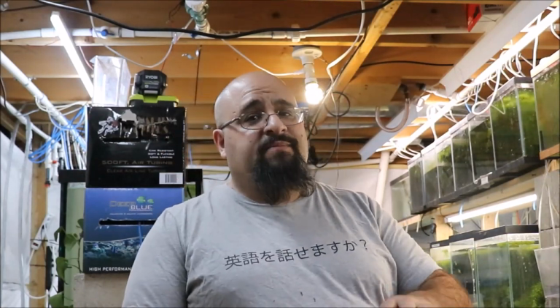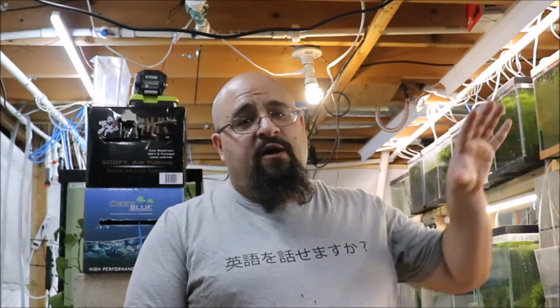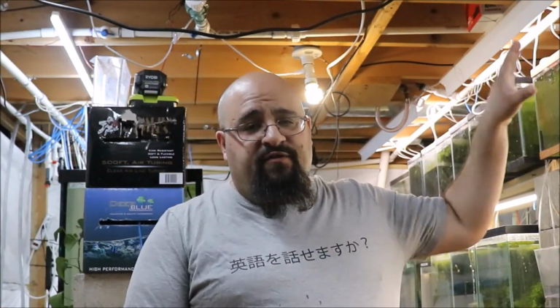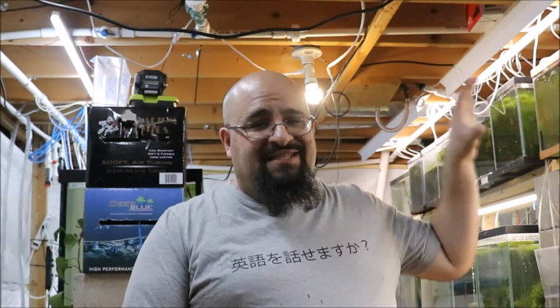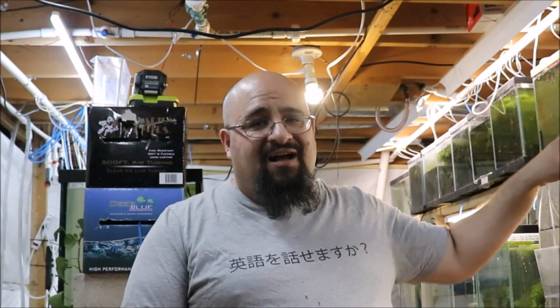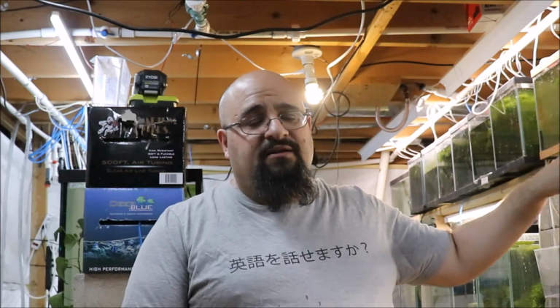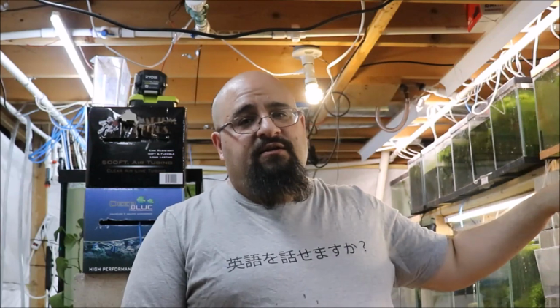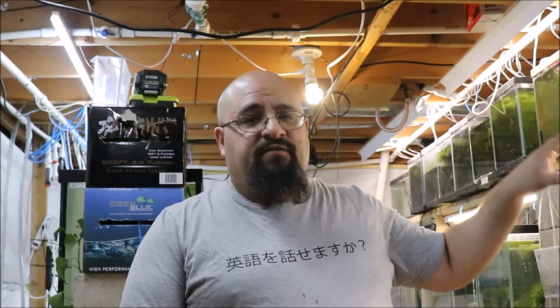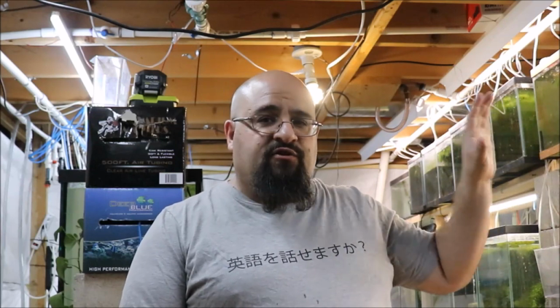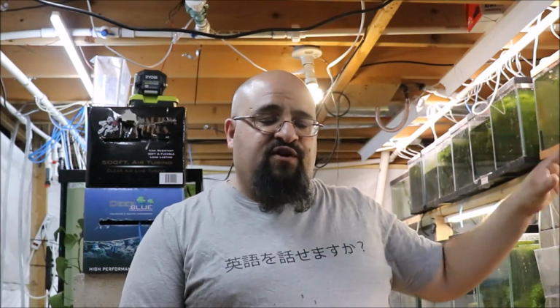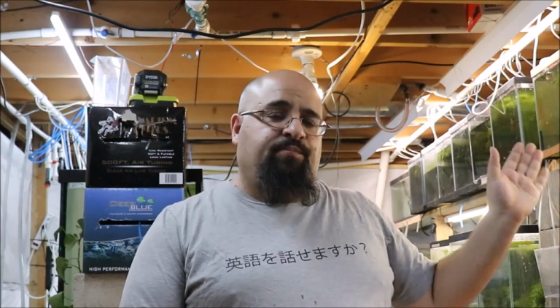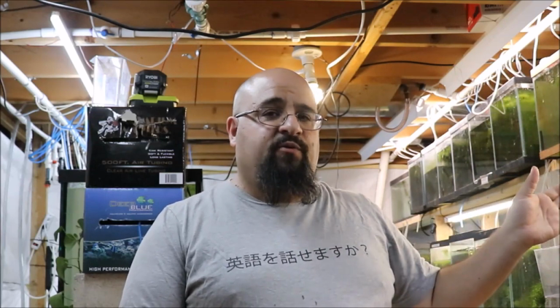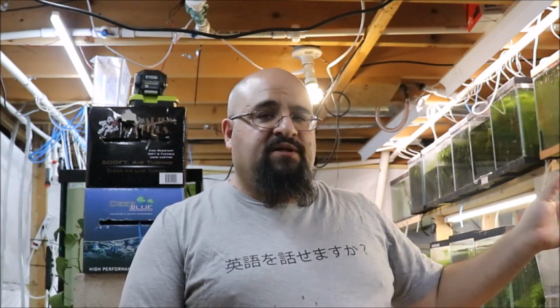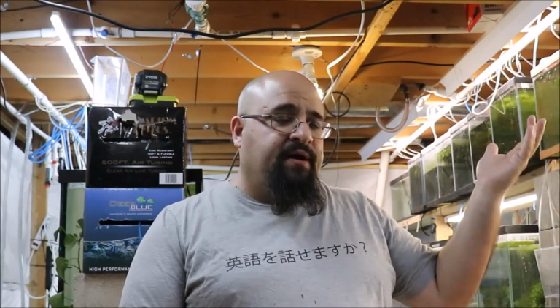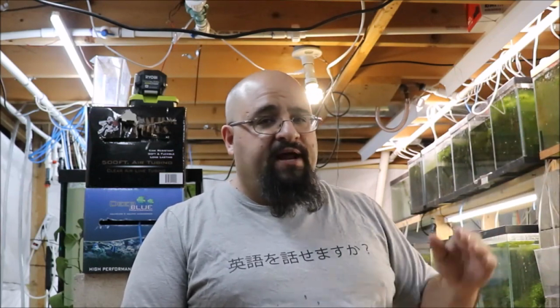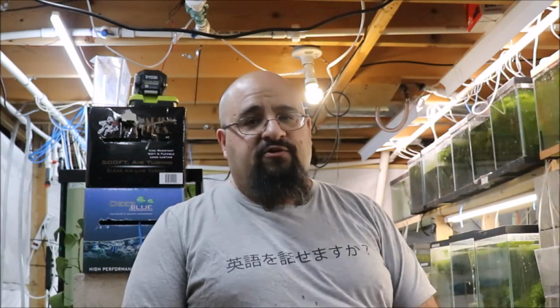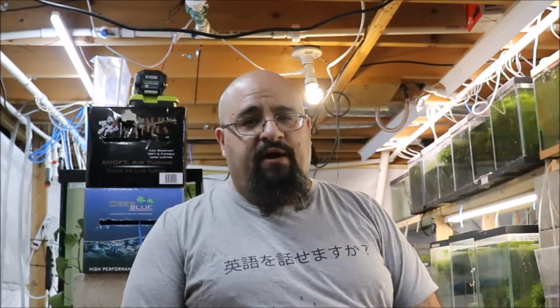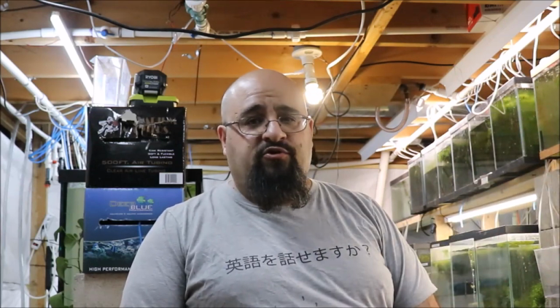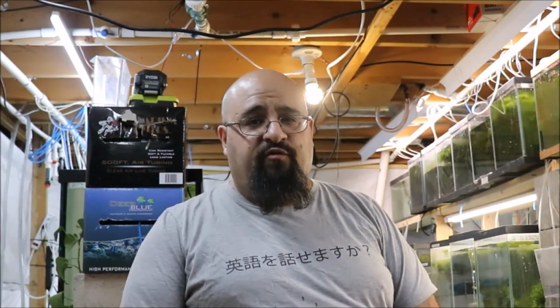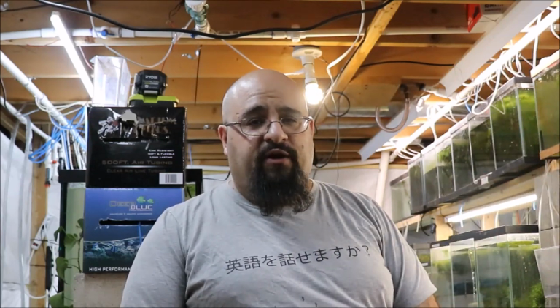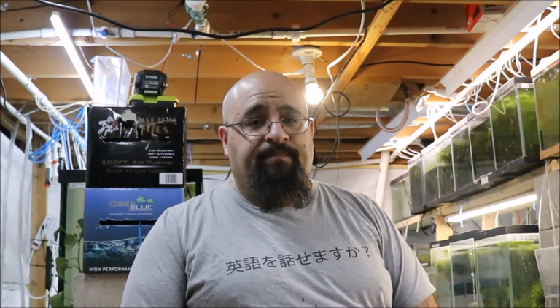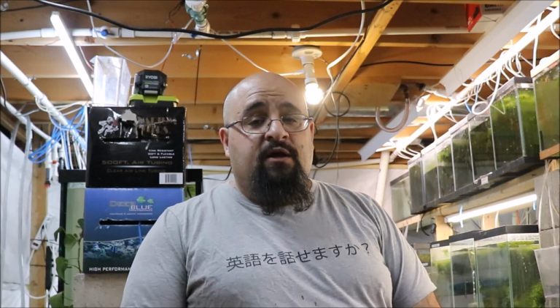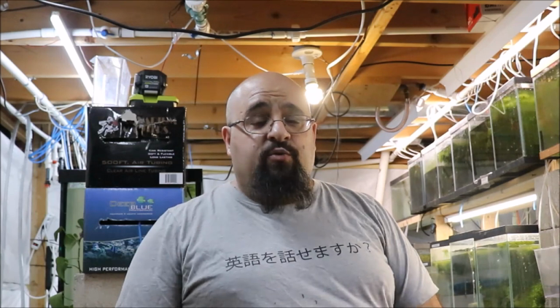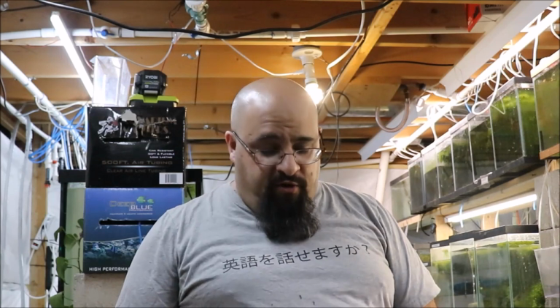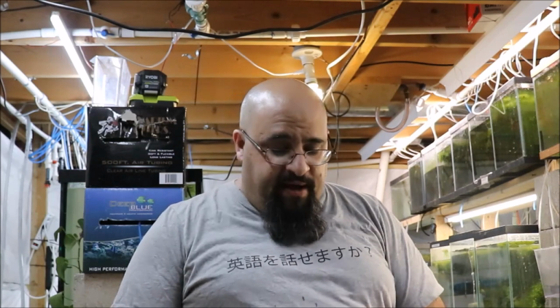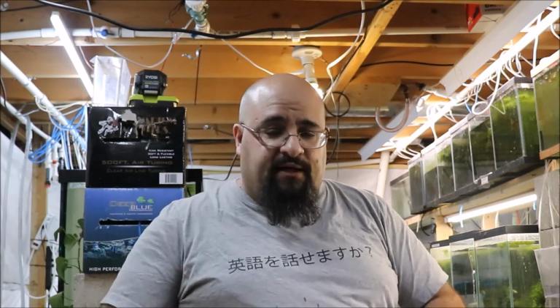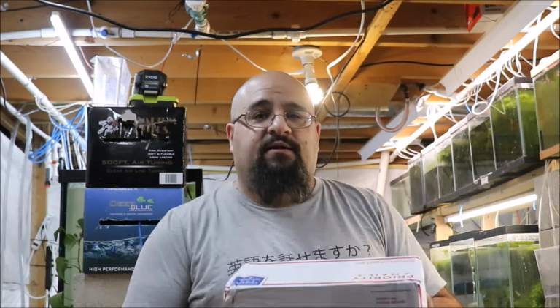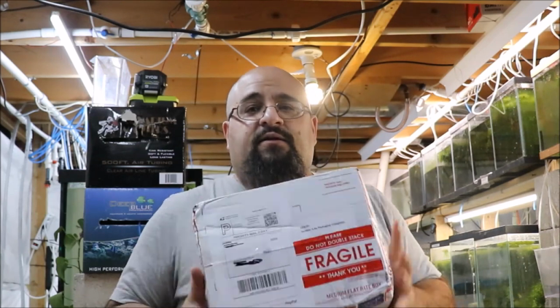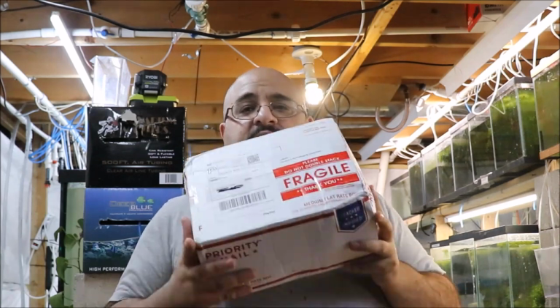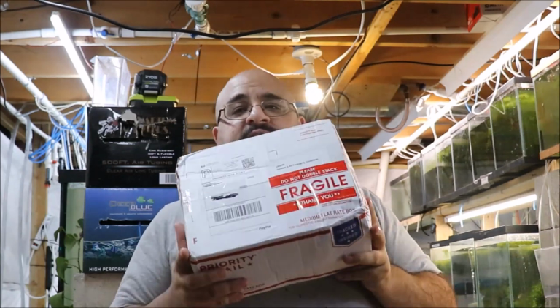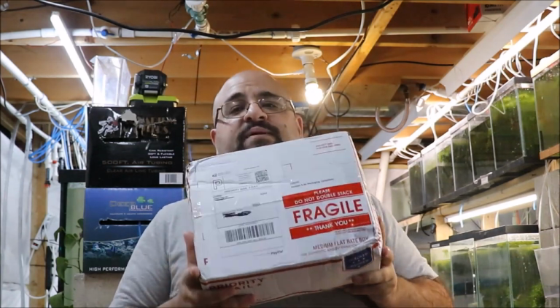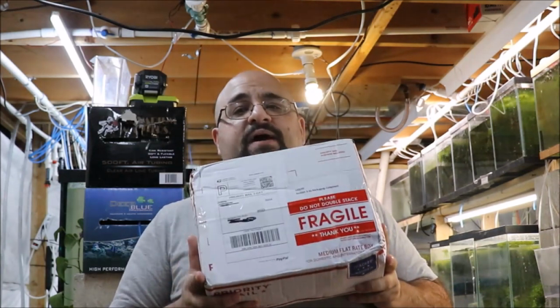Sometimes I don't have enough stock of a certain fish to put it on the website, but I might have an extra pair or a trio for you. So another unboxing — got this from eBay.